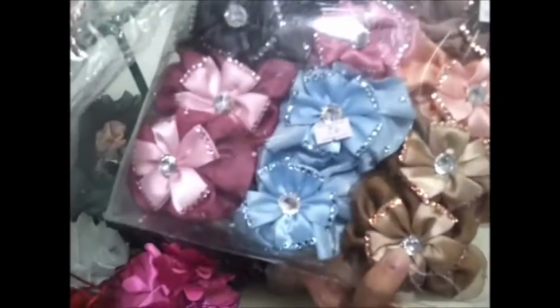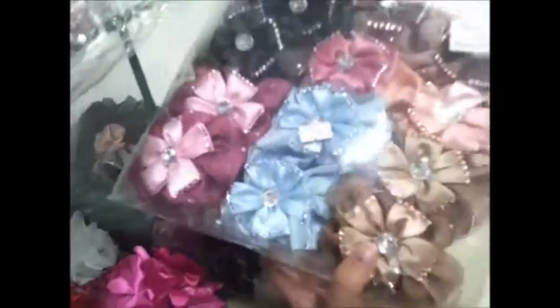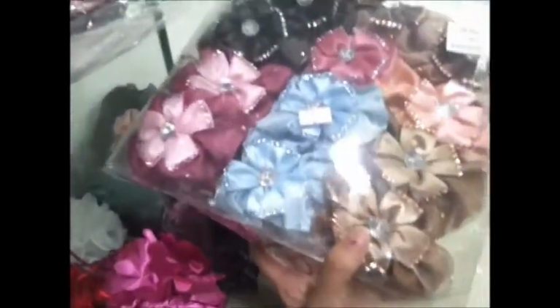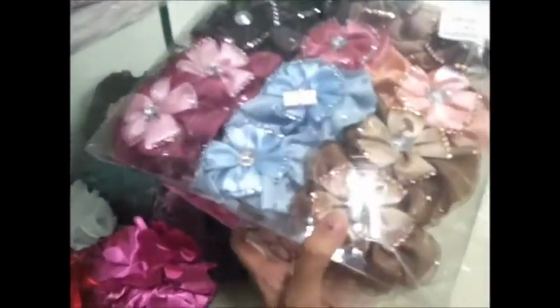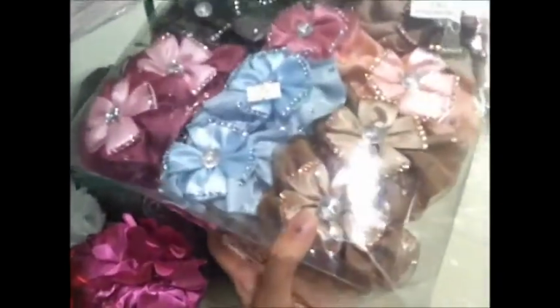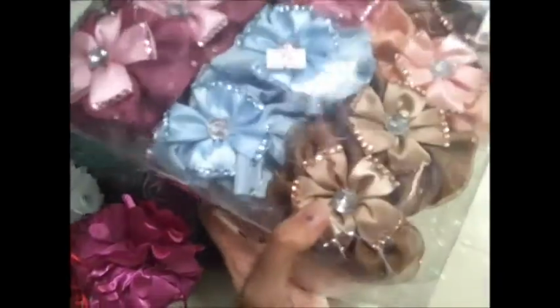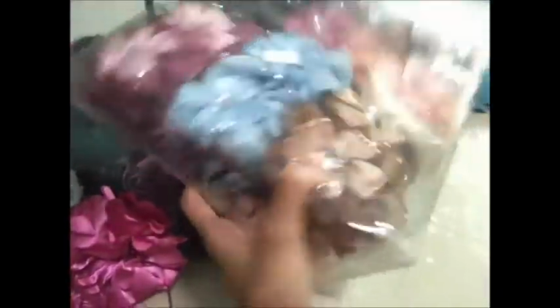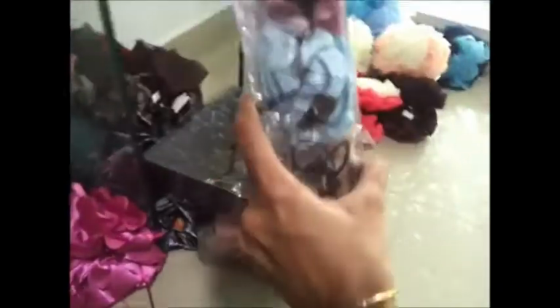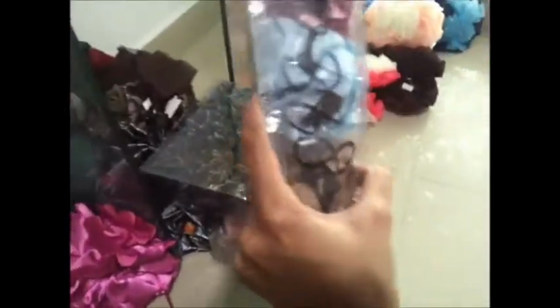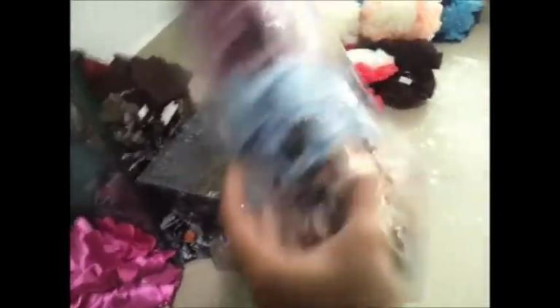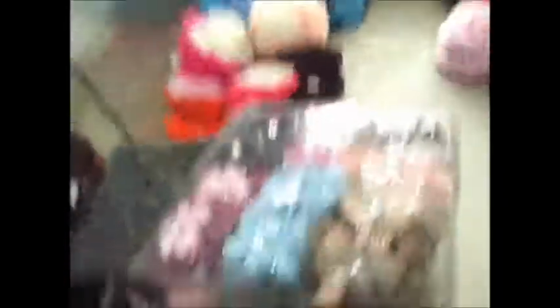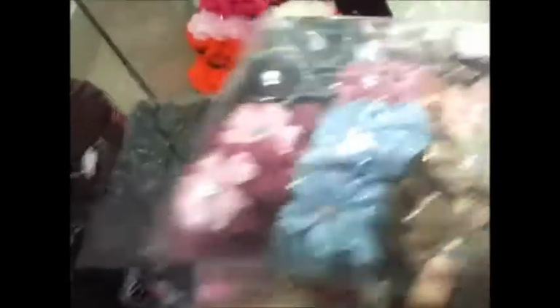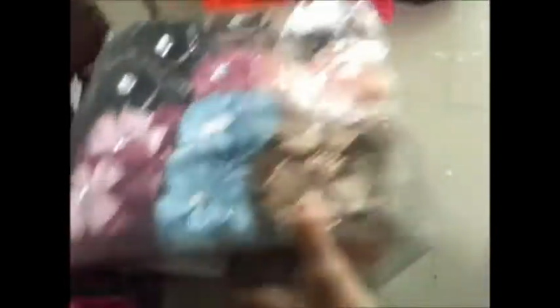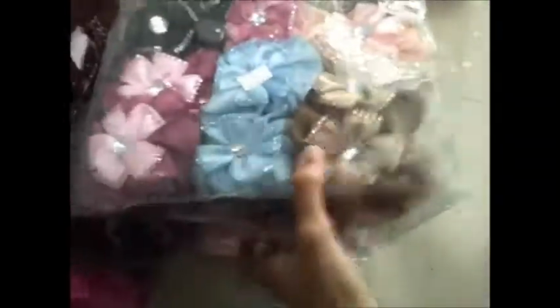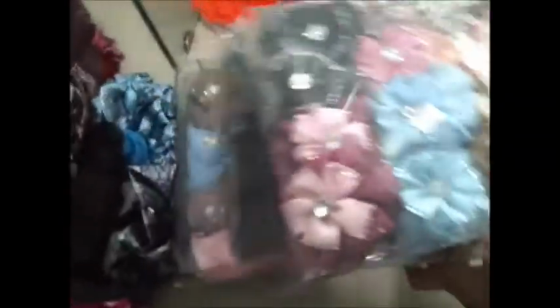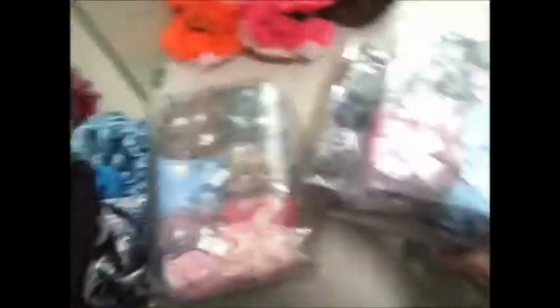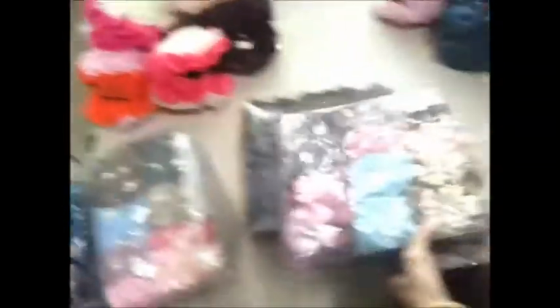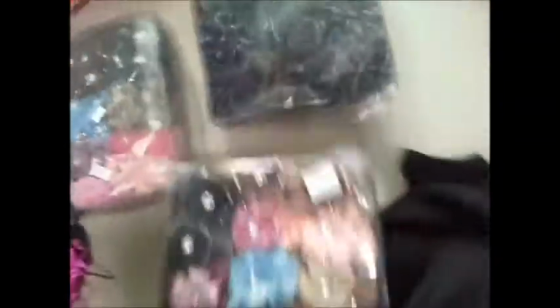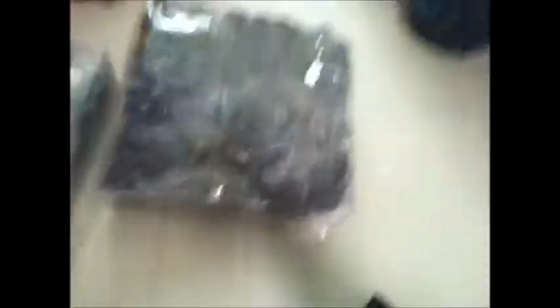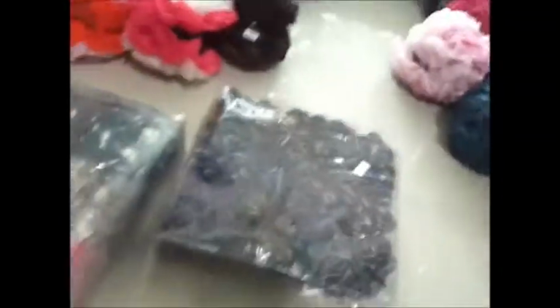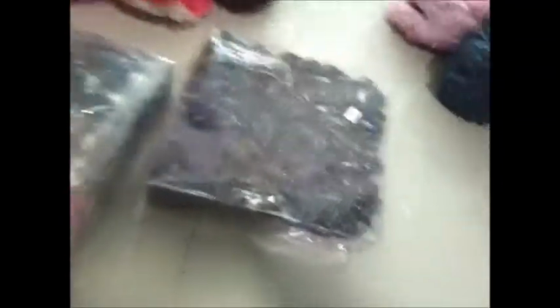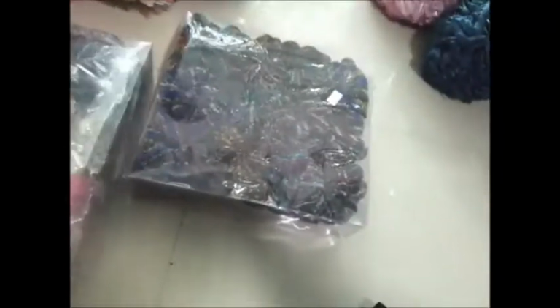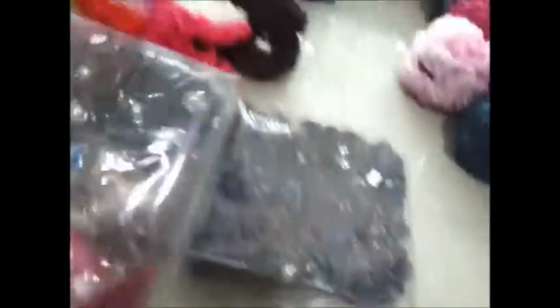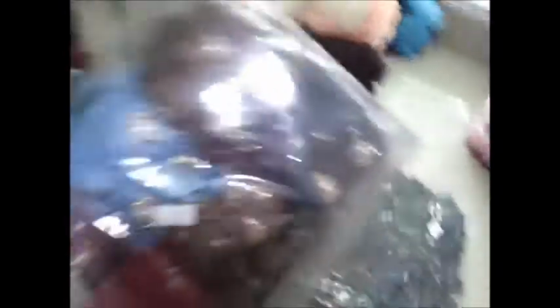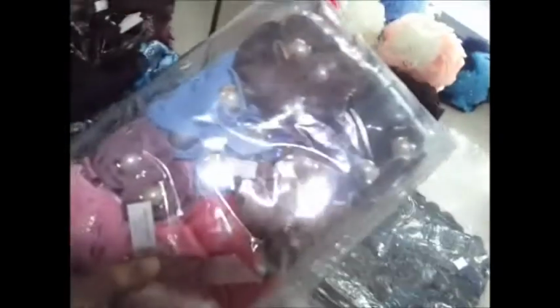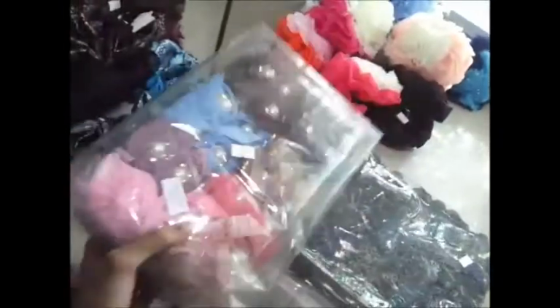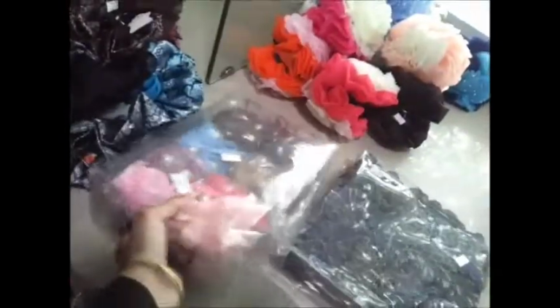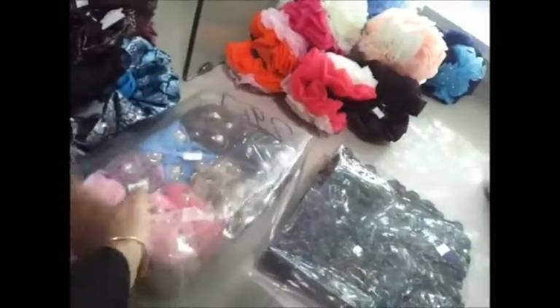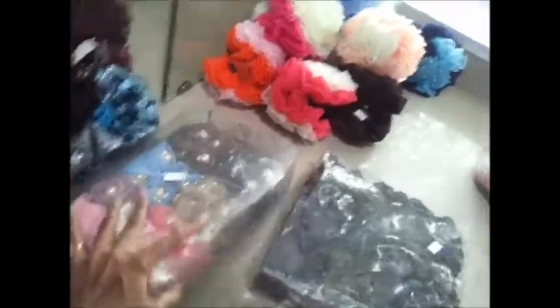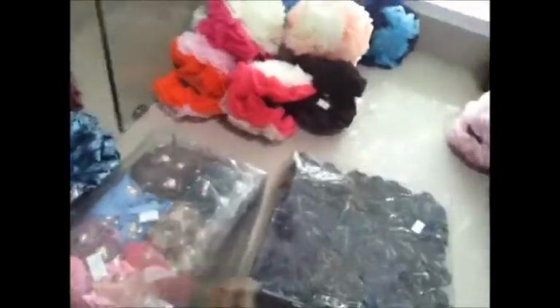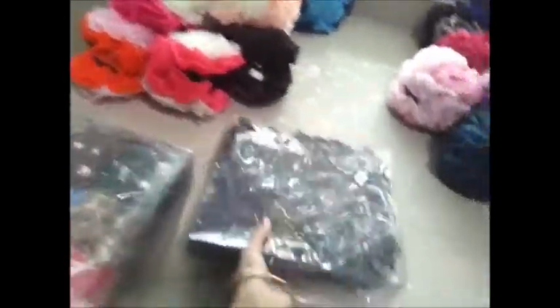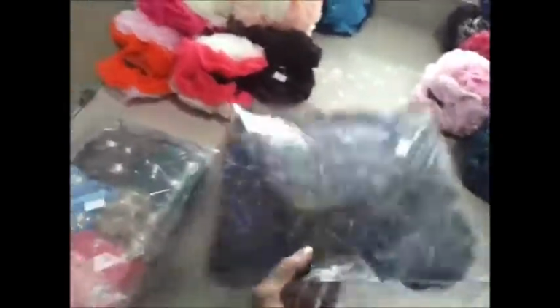Now we have a few box pieces. This one is again satin with beautiful flowers on it — made of stone, they are little smaller ones. Then we have this multi-color and a few other bow clips.